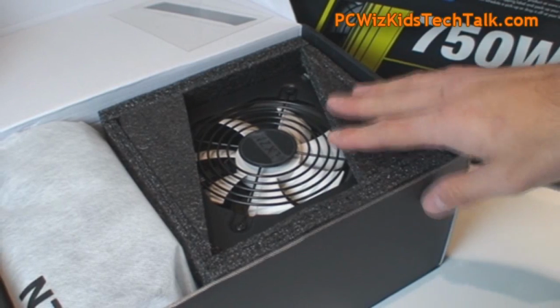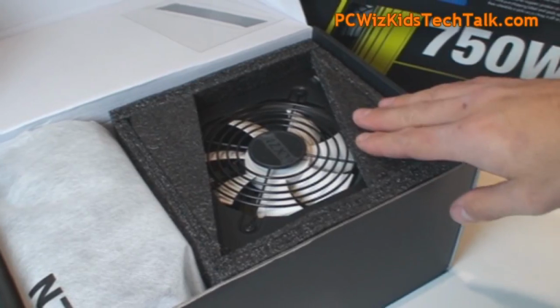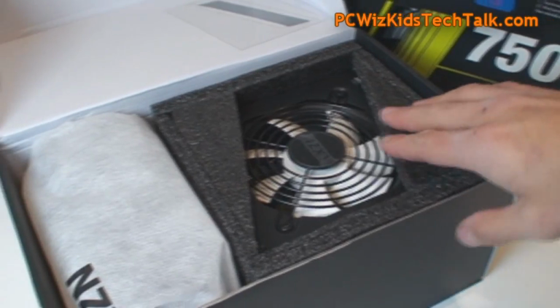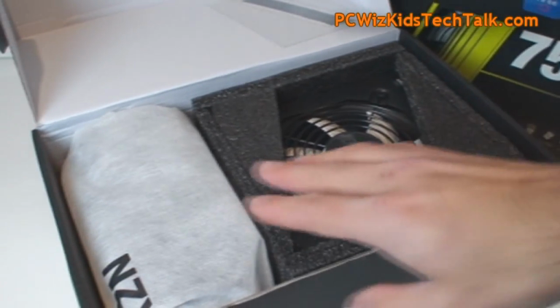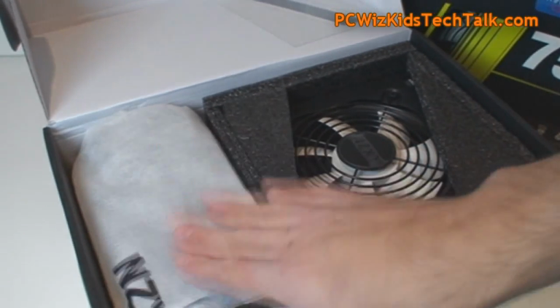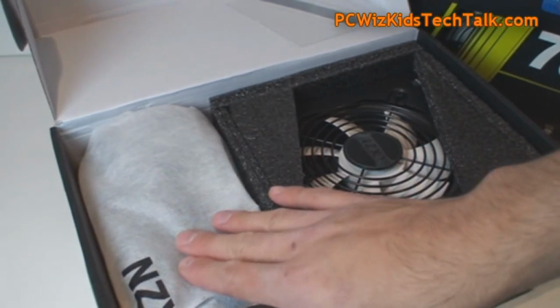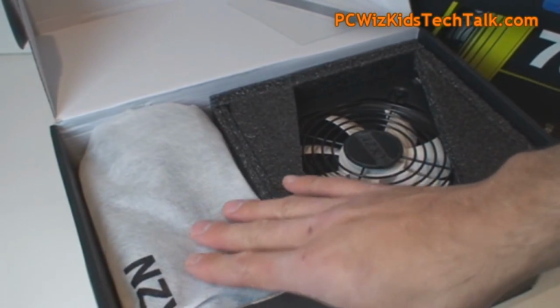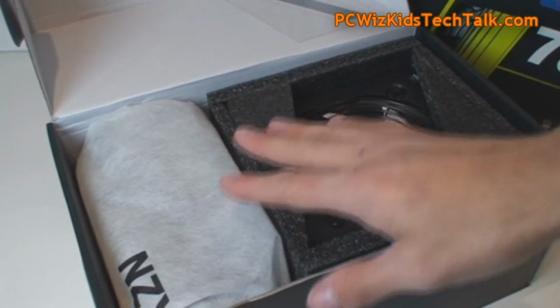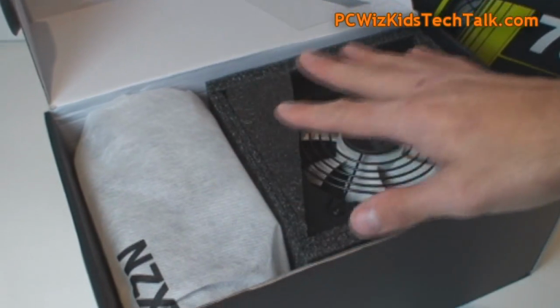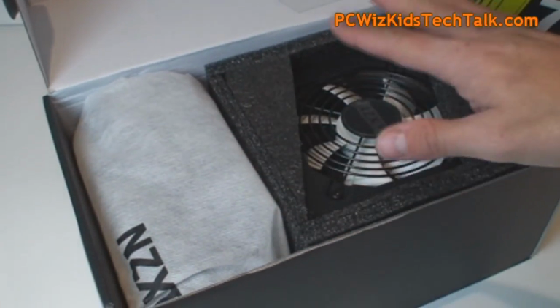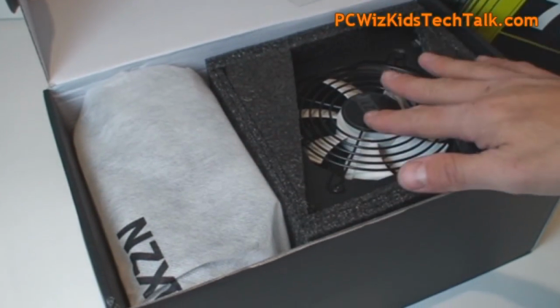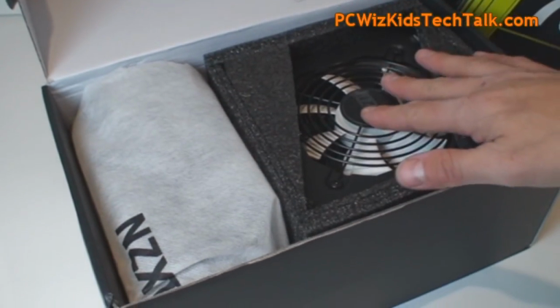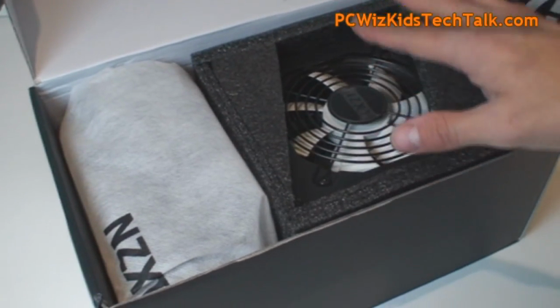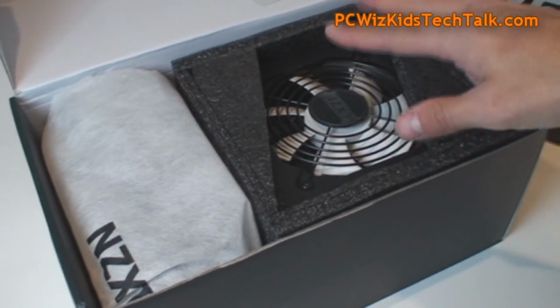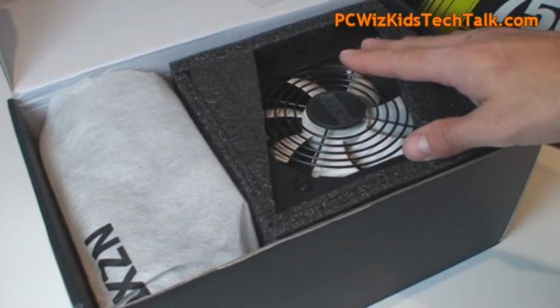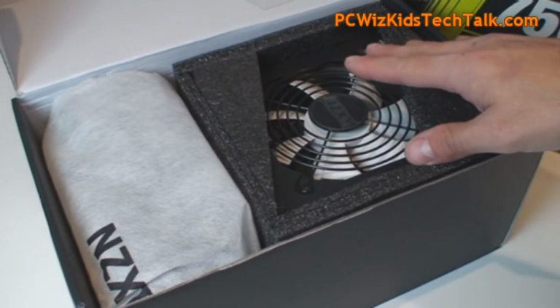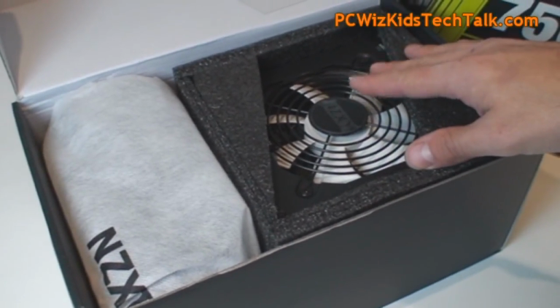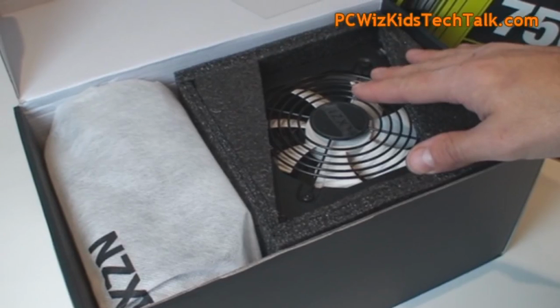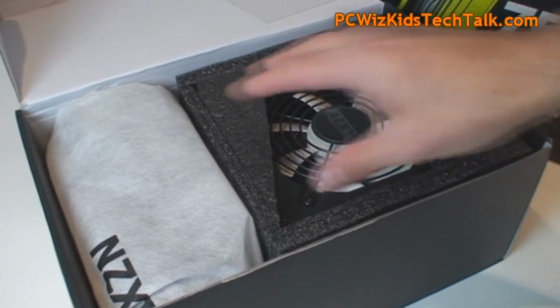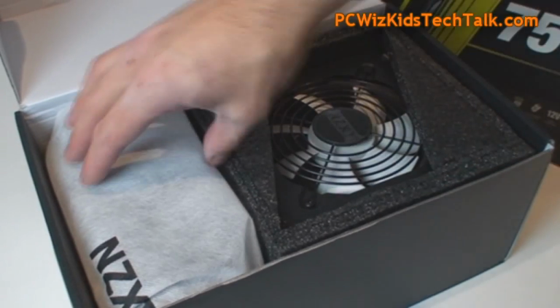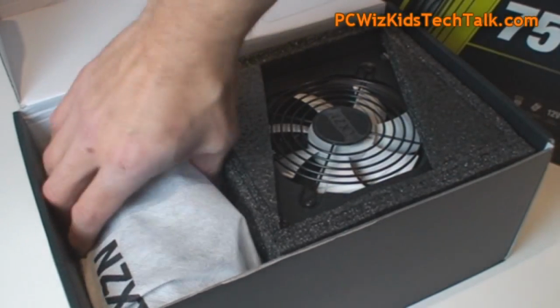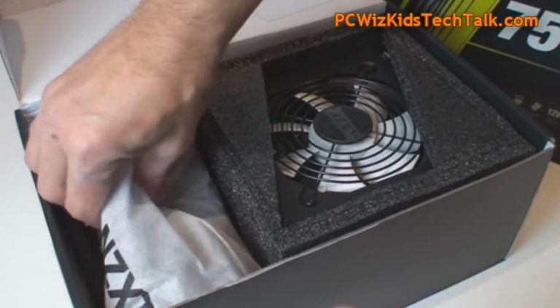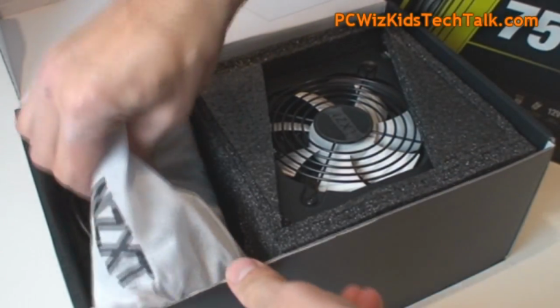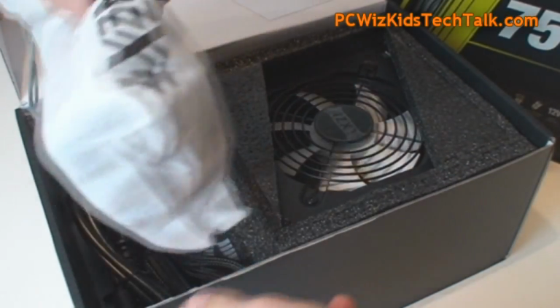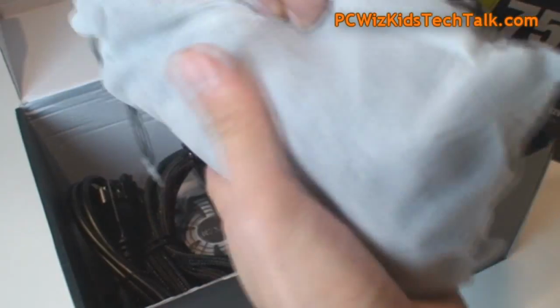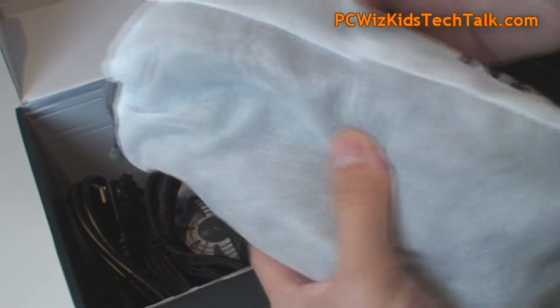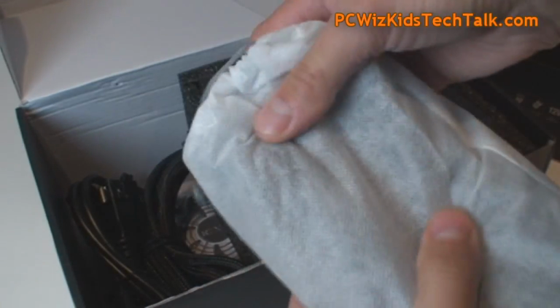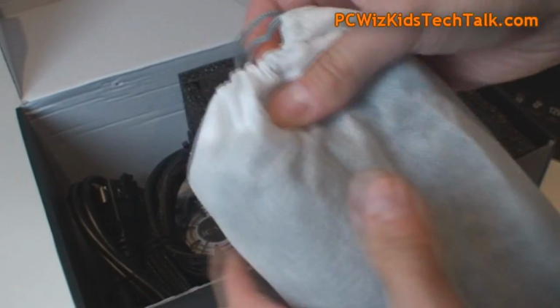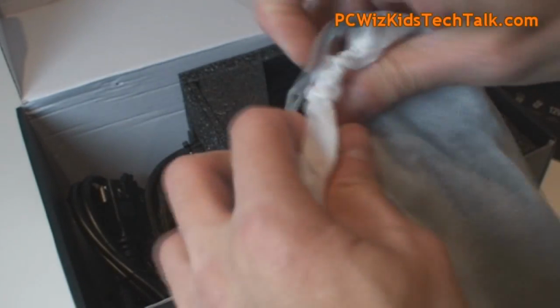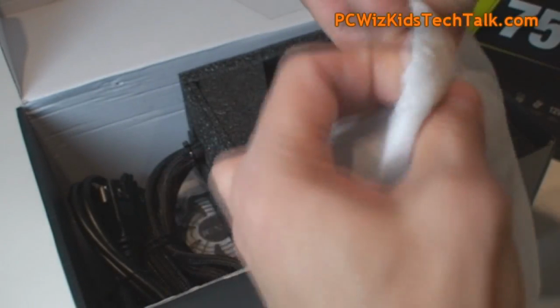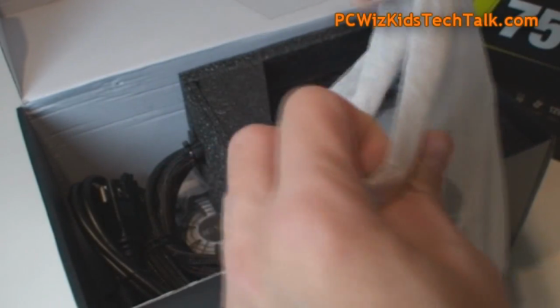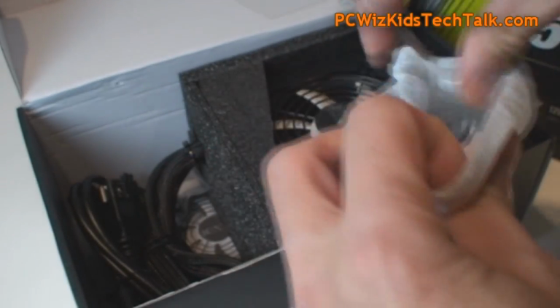When you open up any of these boxes, they all come the same, packaged very nicely, secure — high quality packaging because you get high quality parts.